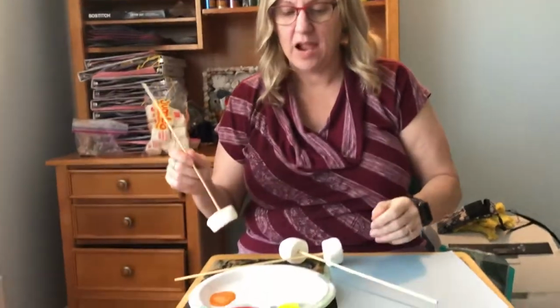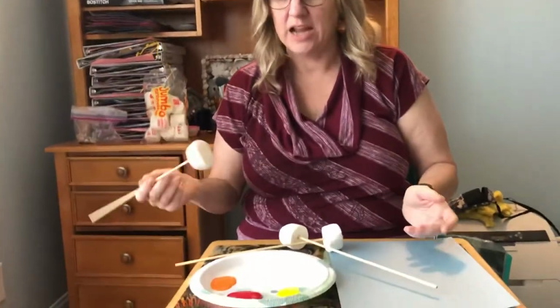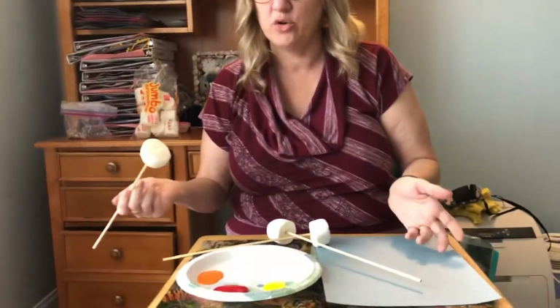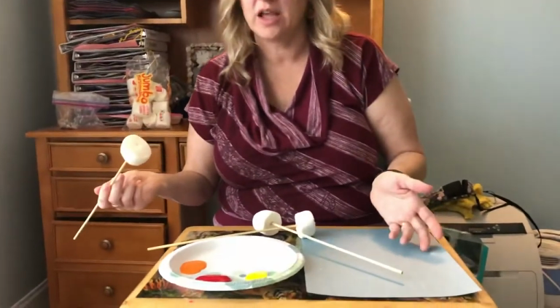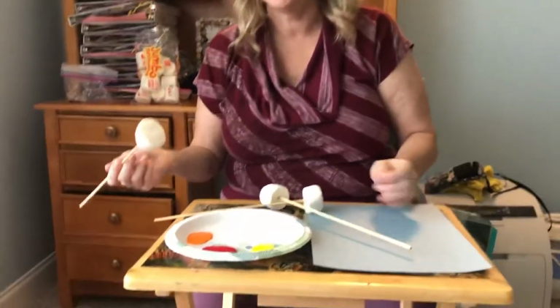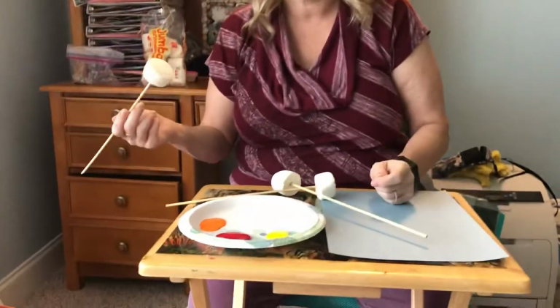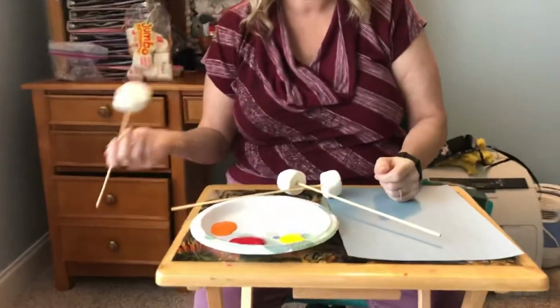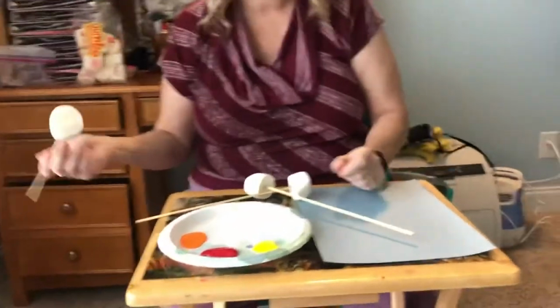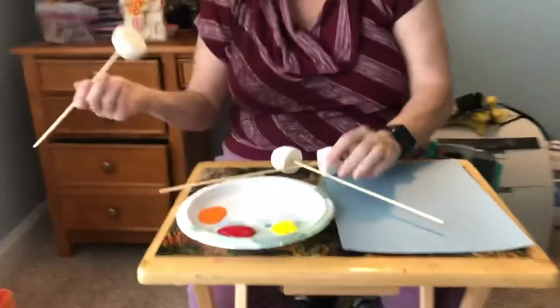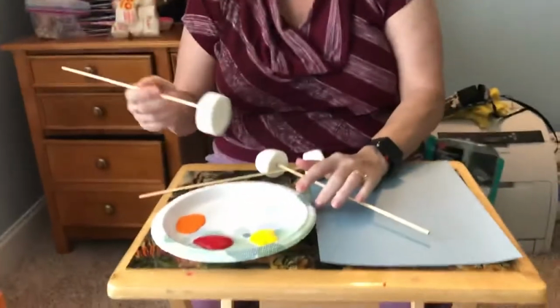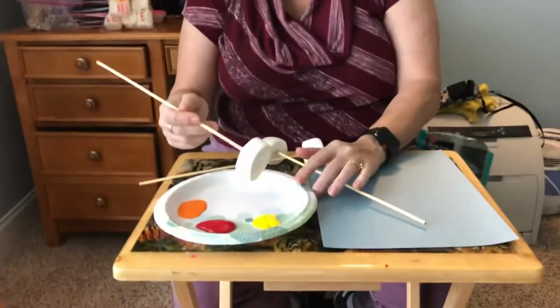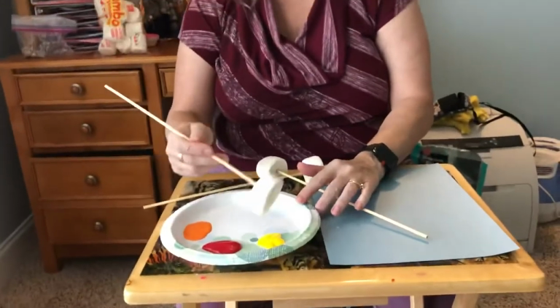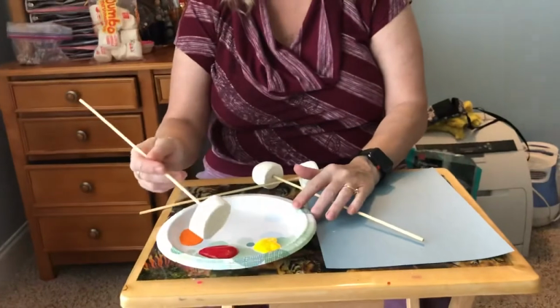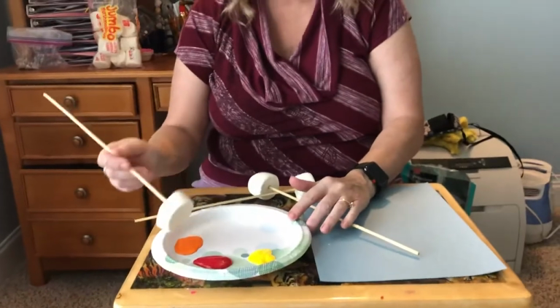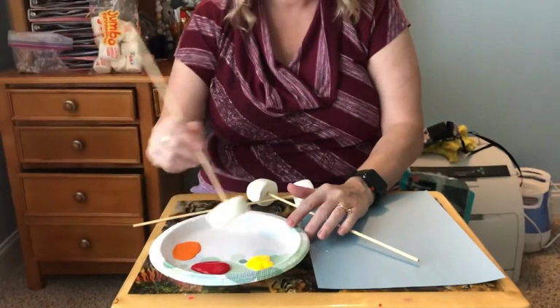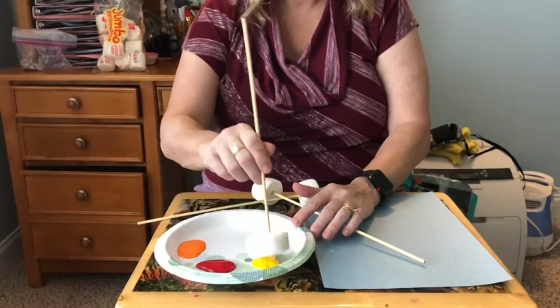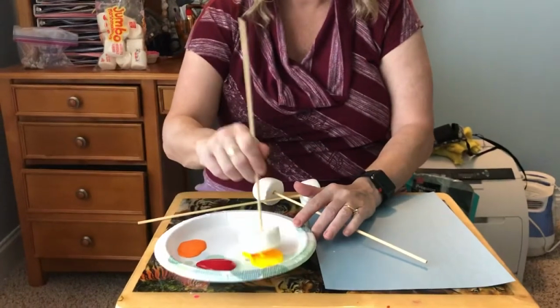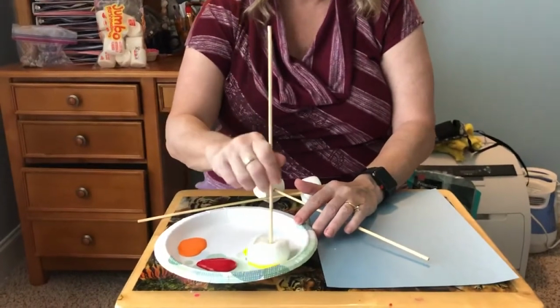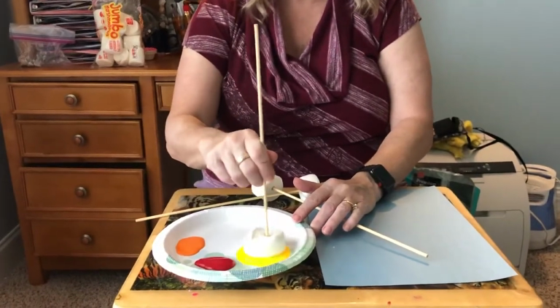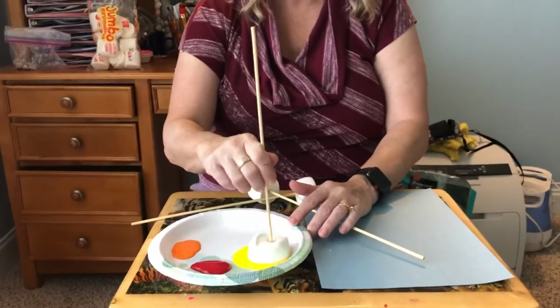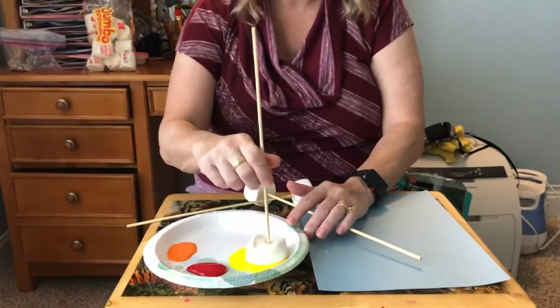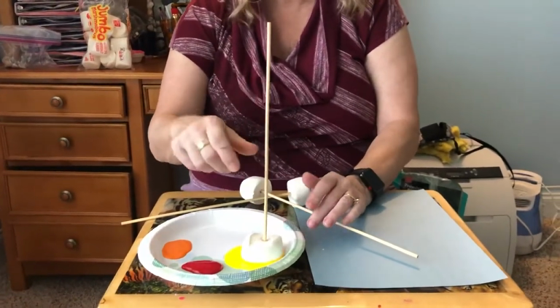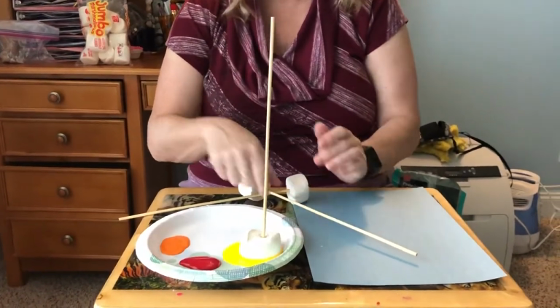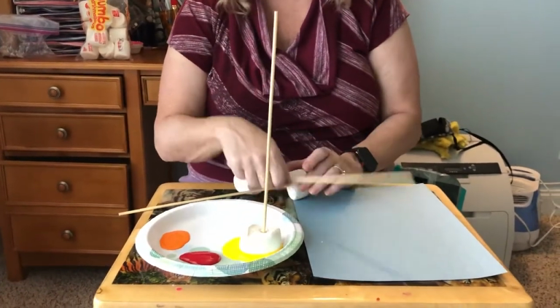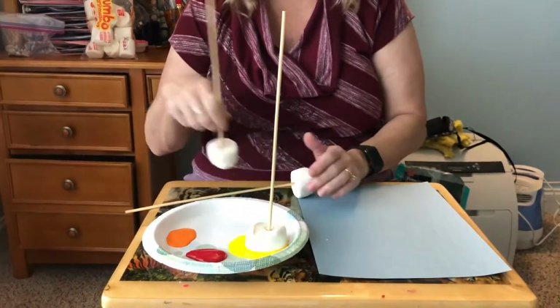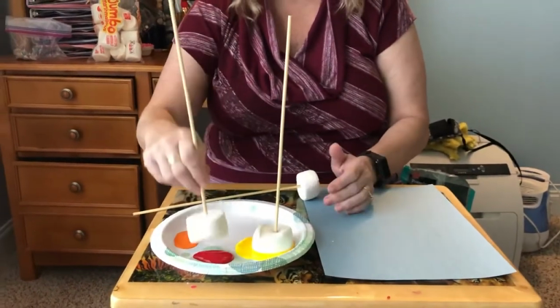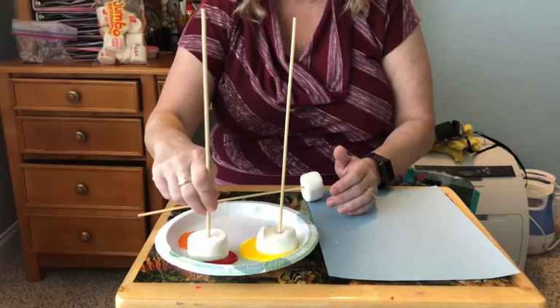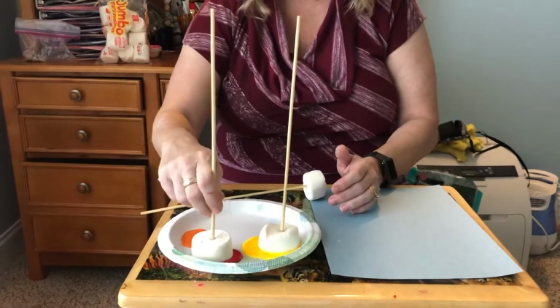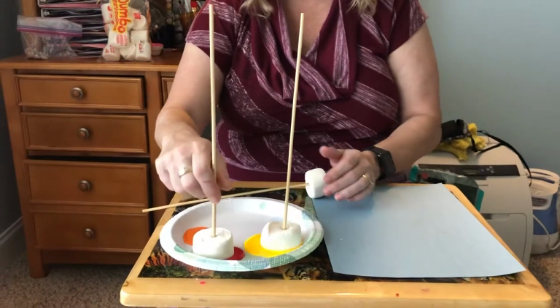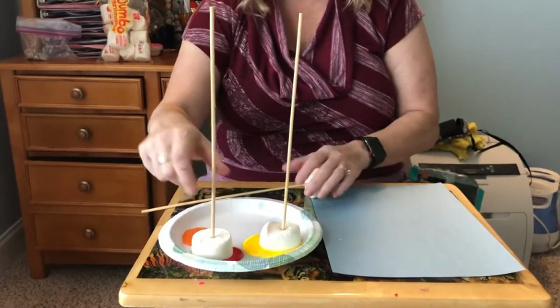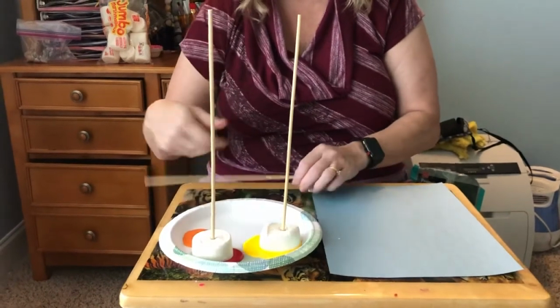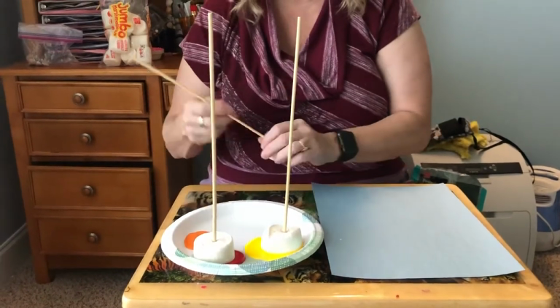I chose colors that I thought represent fire — I did yellow, red, and orange. But you don't have to do that, you can use a whole rainbow. You can pick your favorite colors. It can be any color you want.